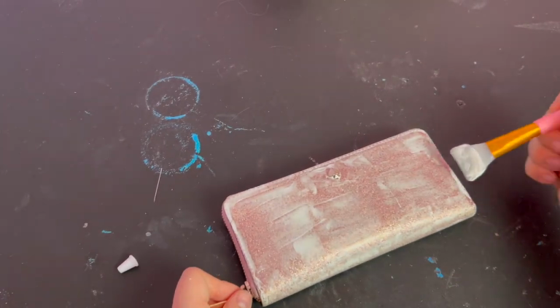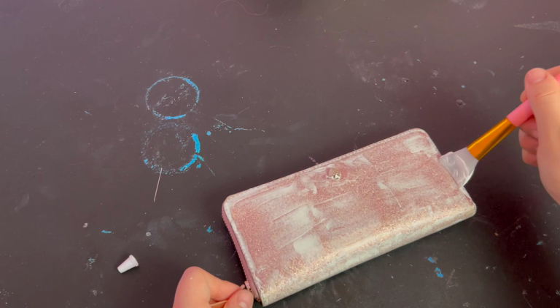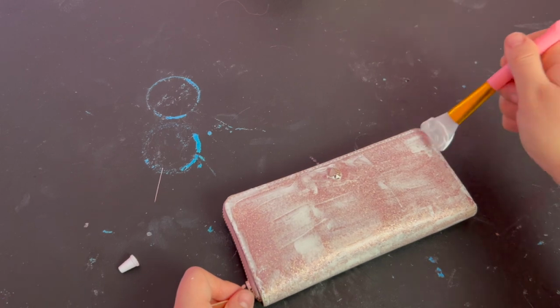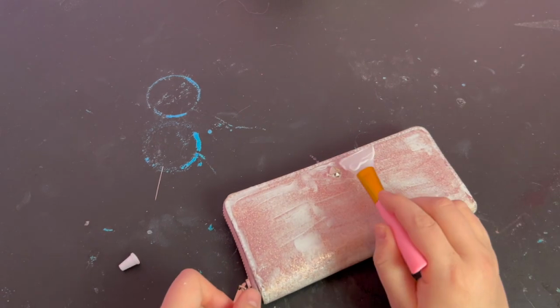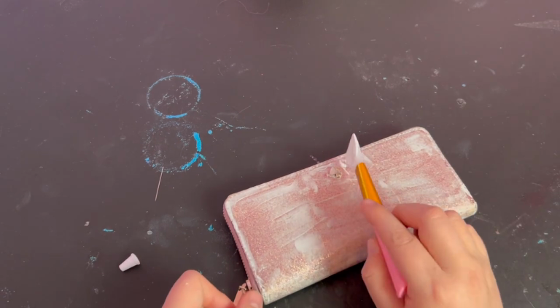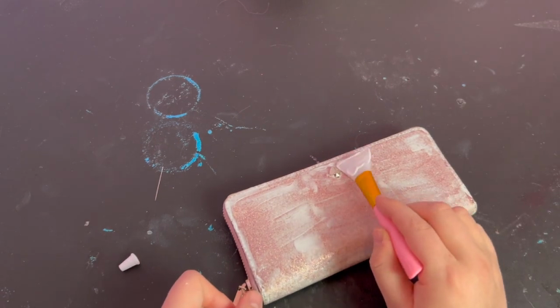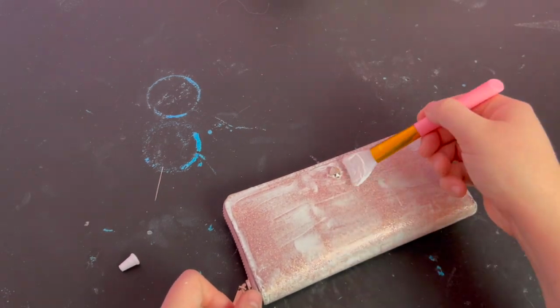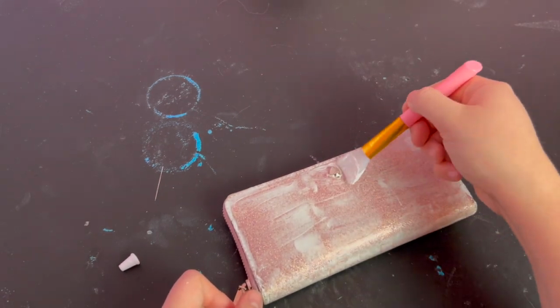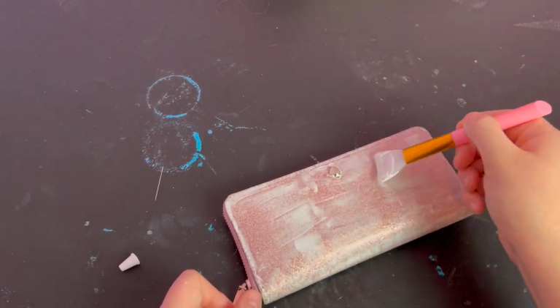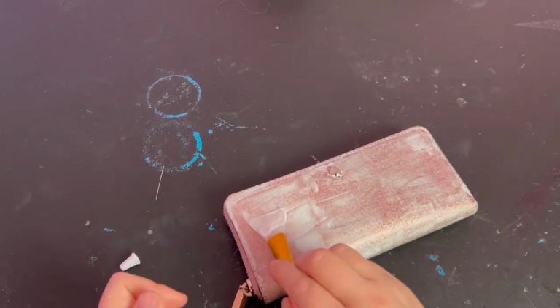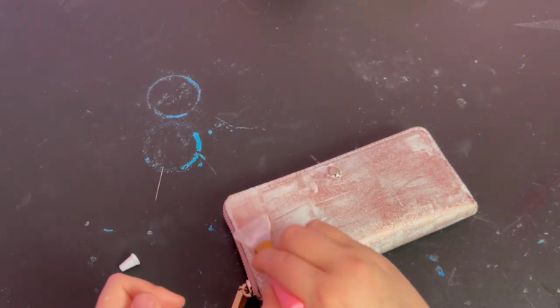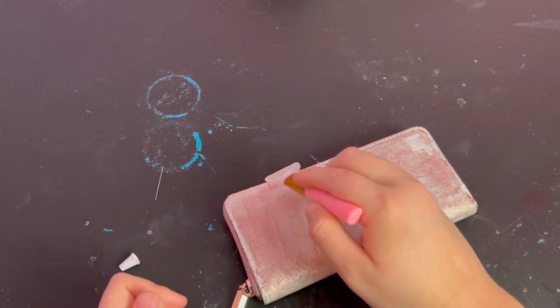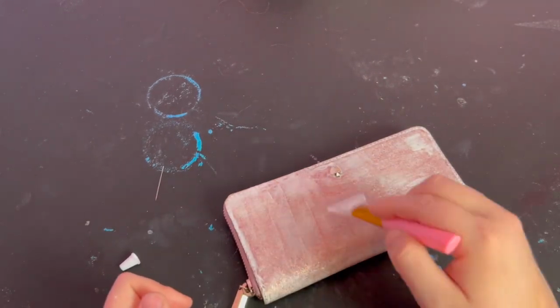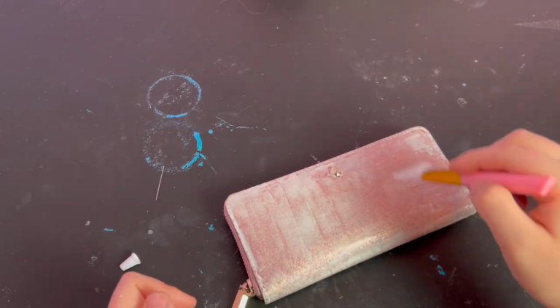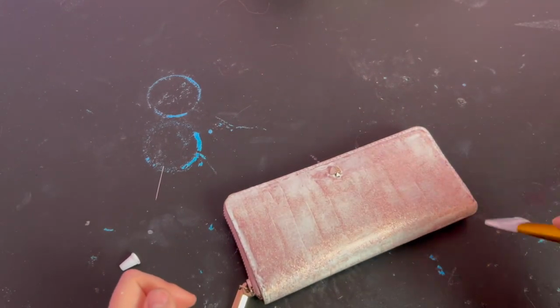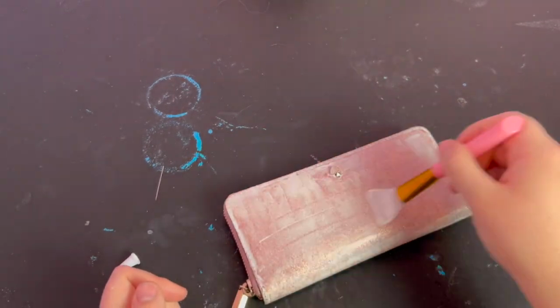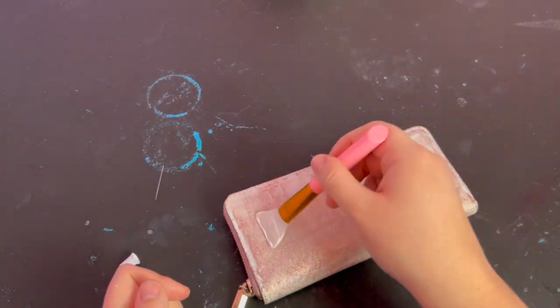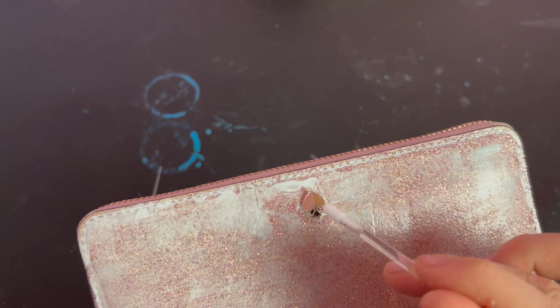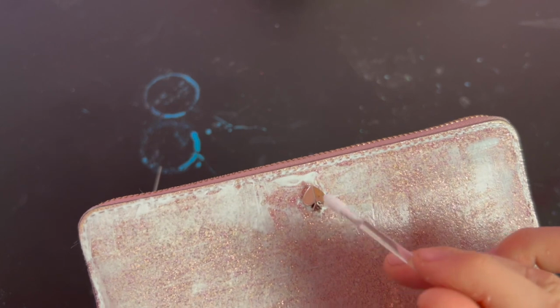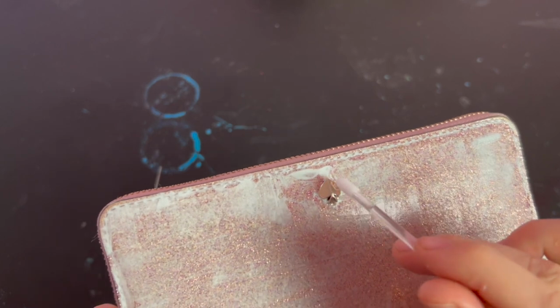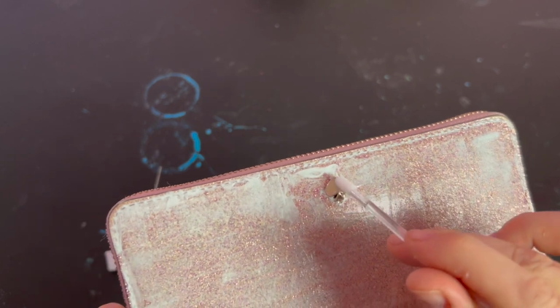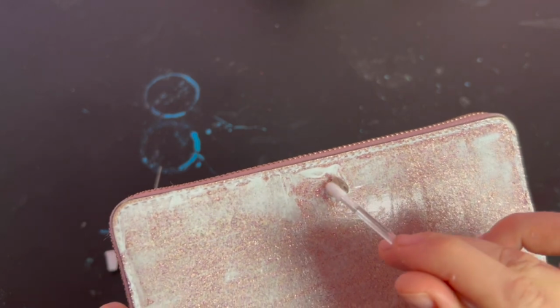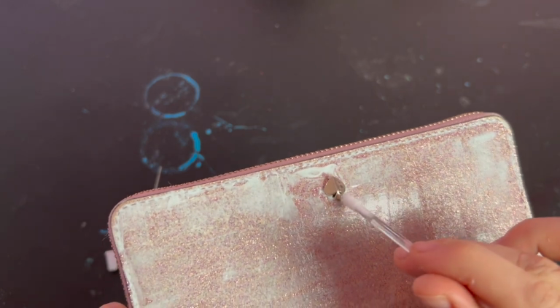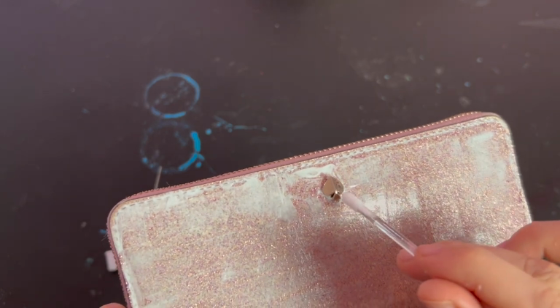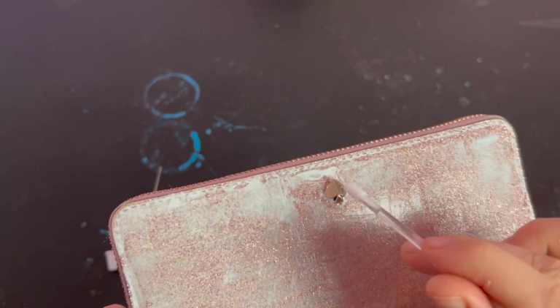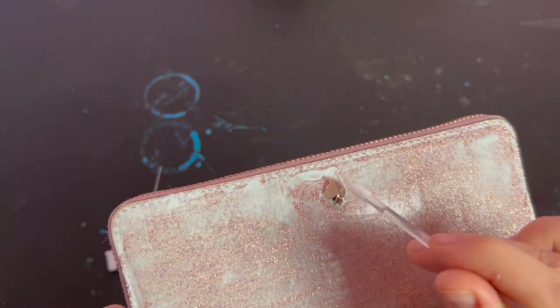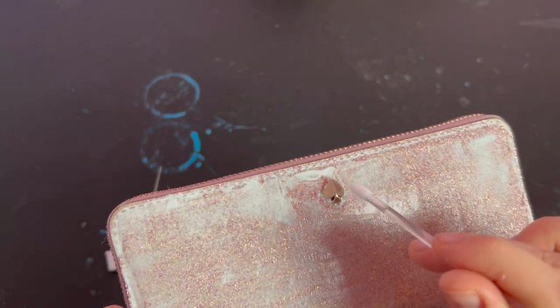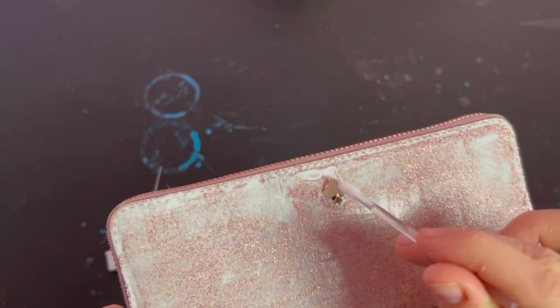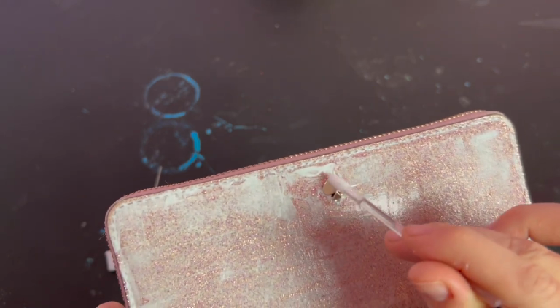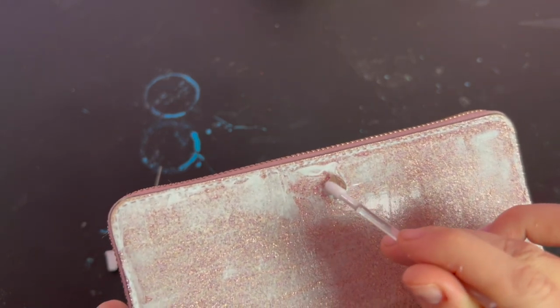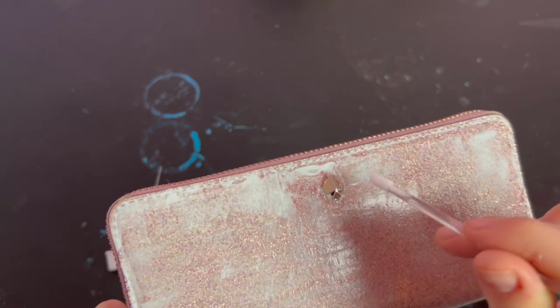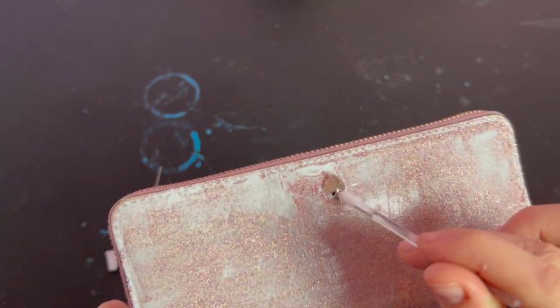Once I had this side of the wallet coated with a nice even layer of the glue, I used a clear clean lip brush to tidy up the little spade logo and any messy edges. Then I let it dry for about an hour.